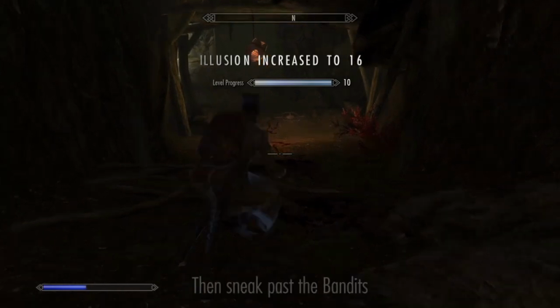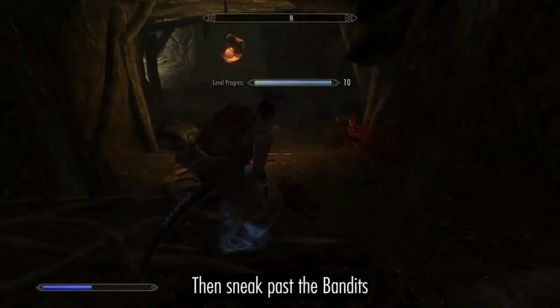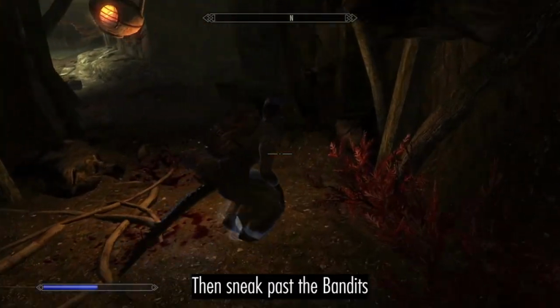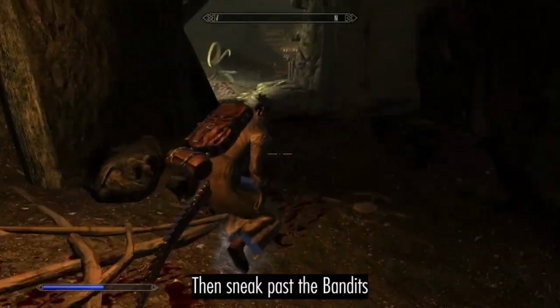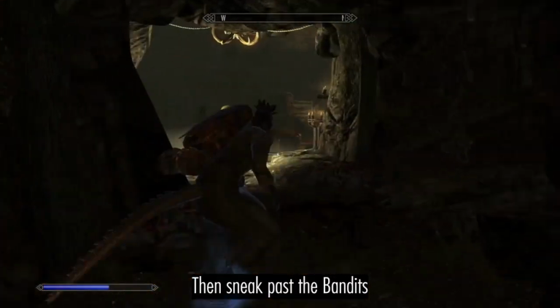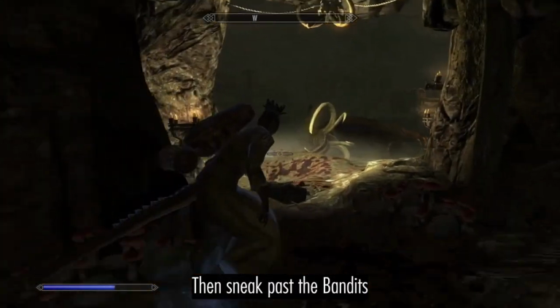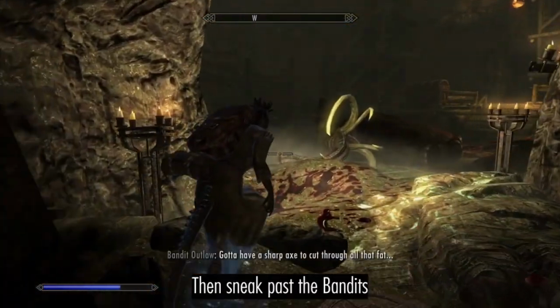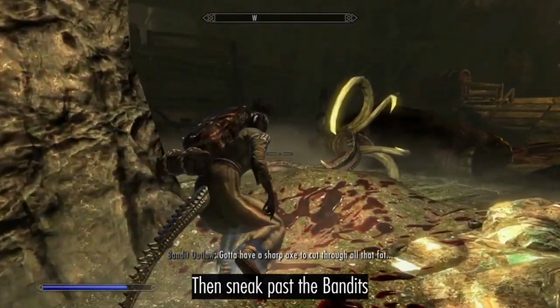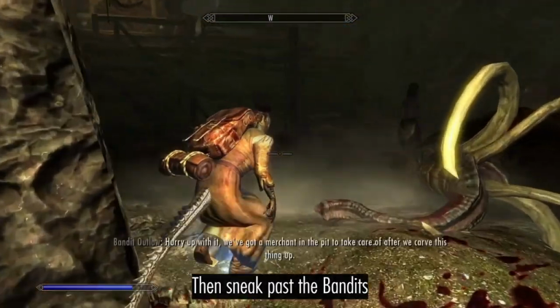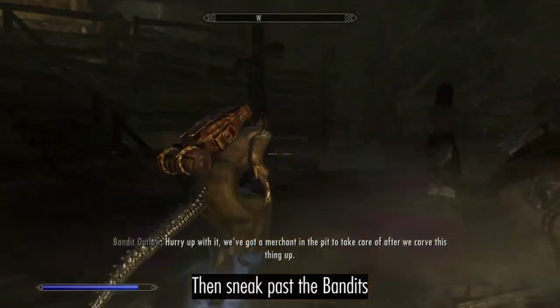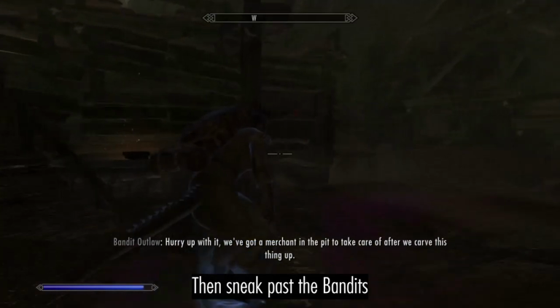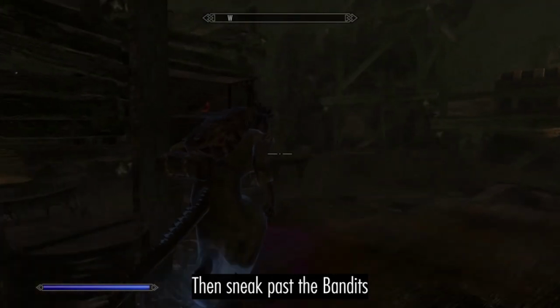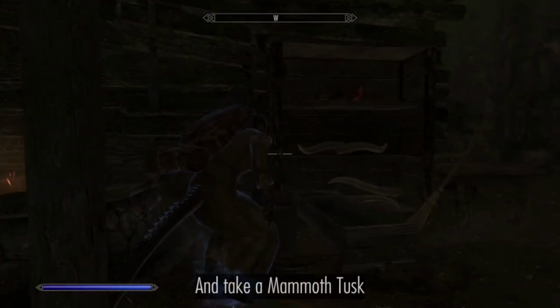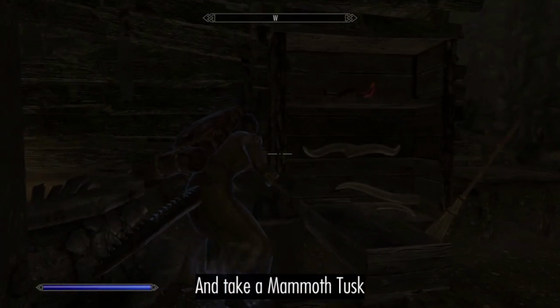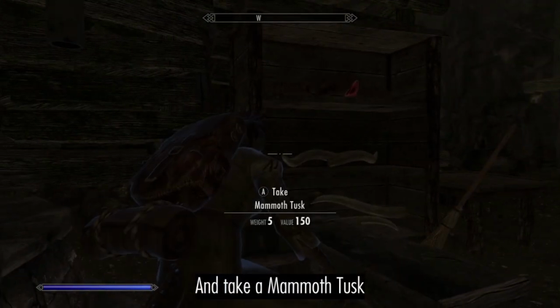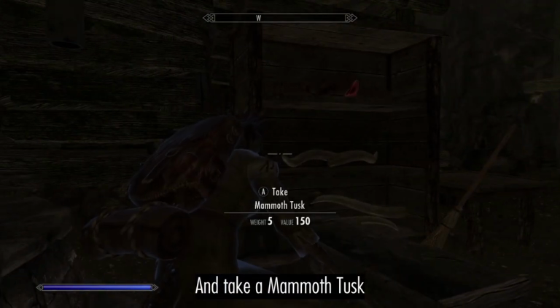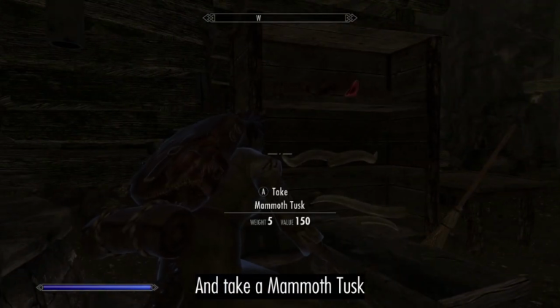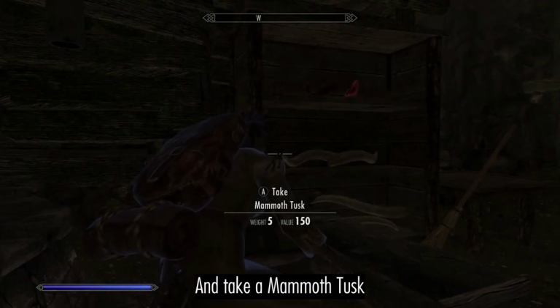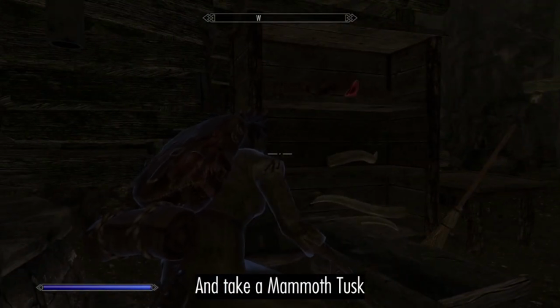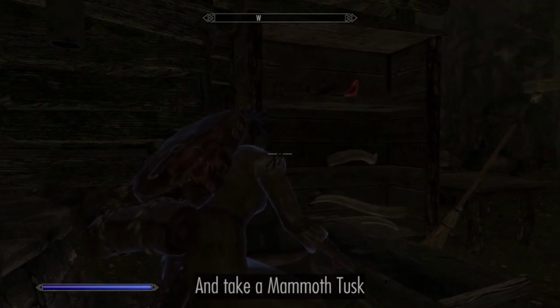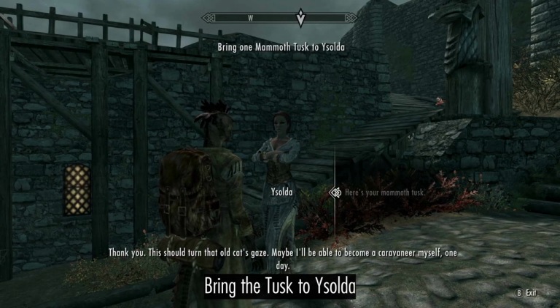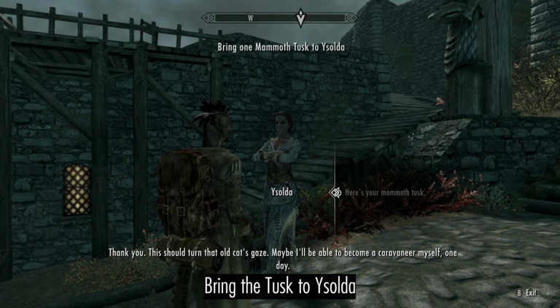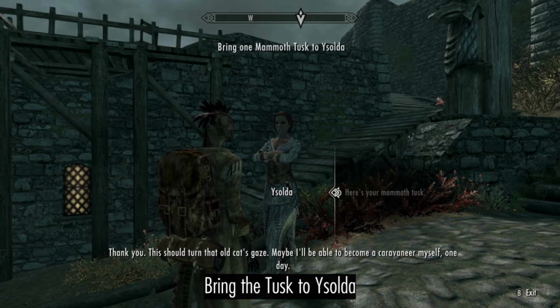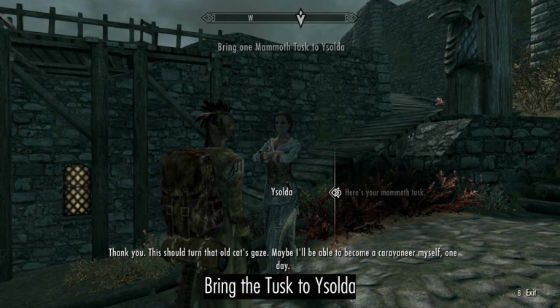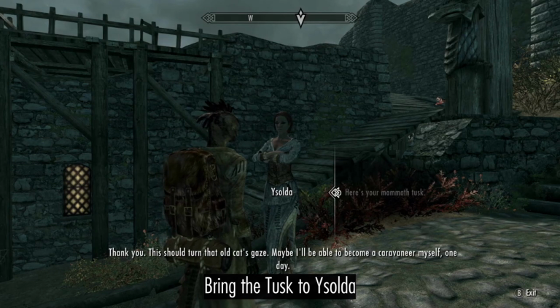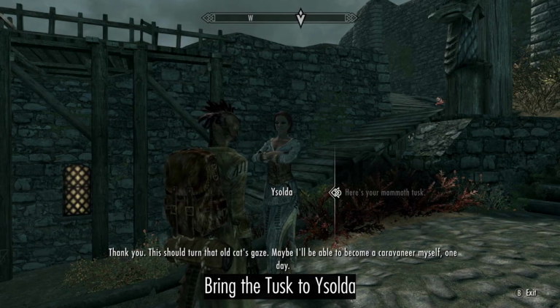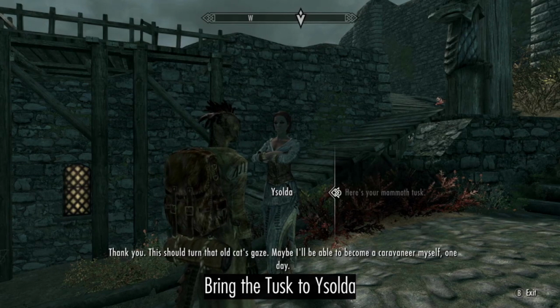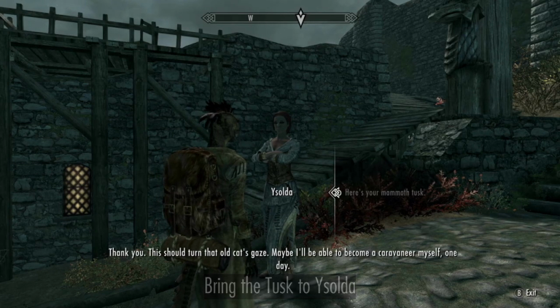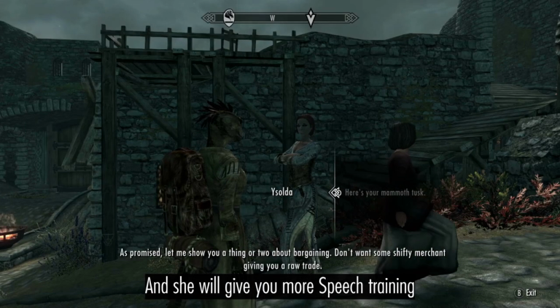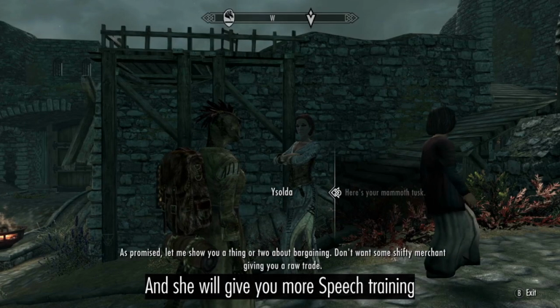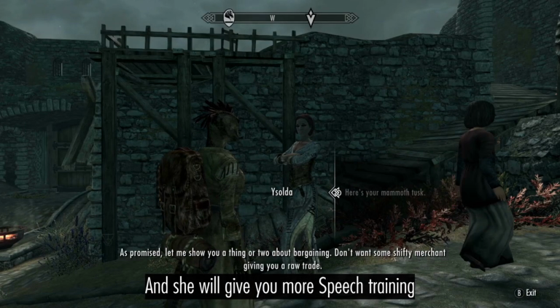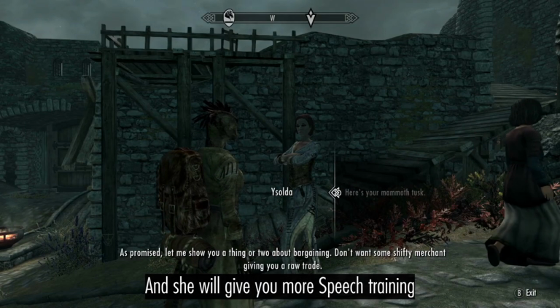Then just sneak by the bandits and take a Mammoth Tusk. Bring it to Ysolda. This should turn that old cat's gaze, and she will give you more Speech training.